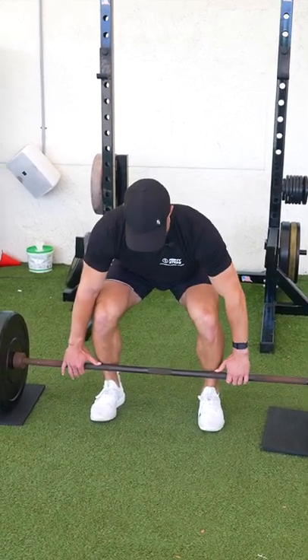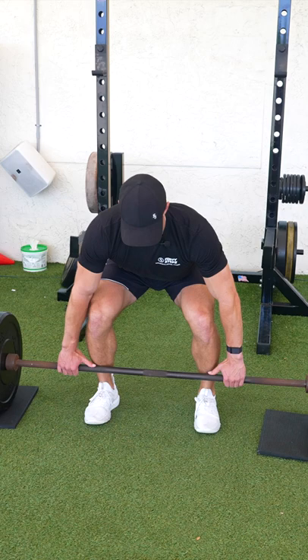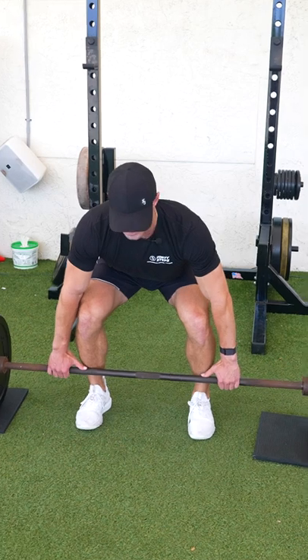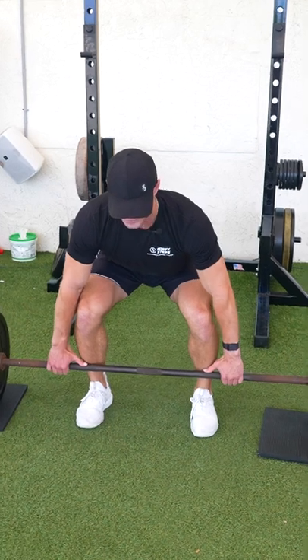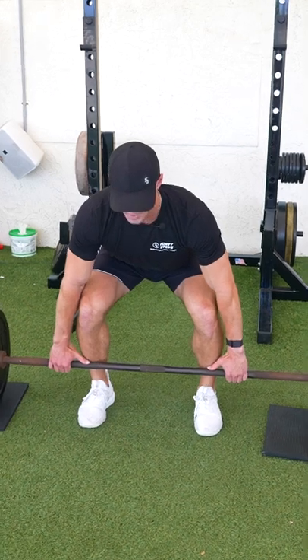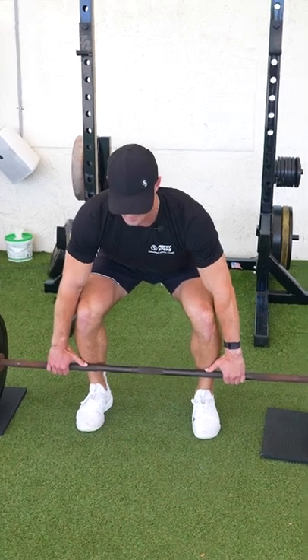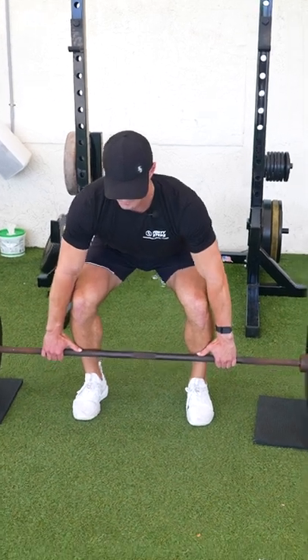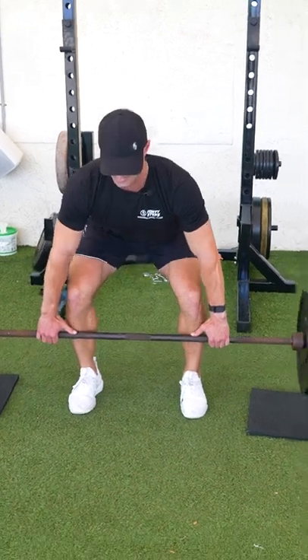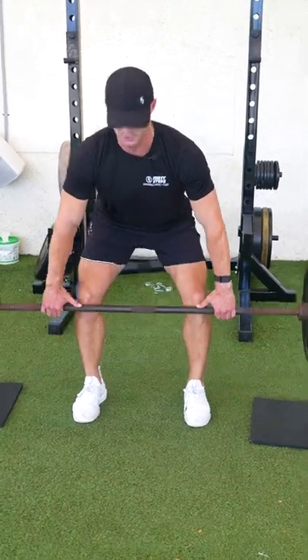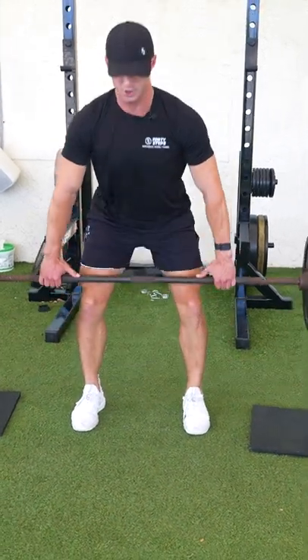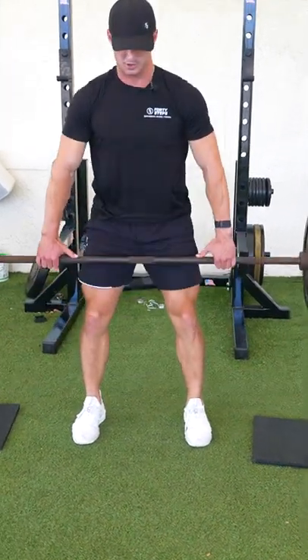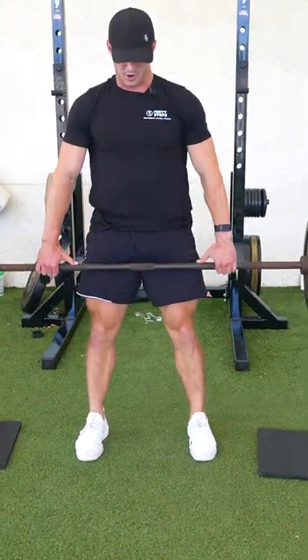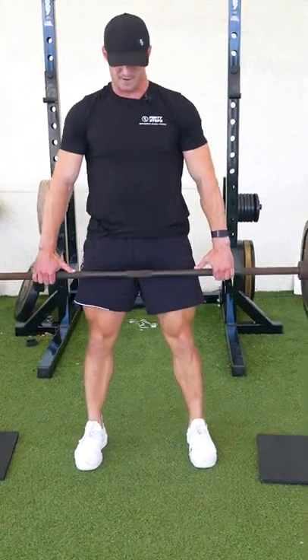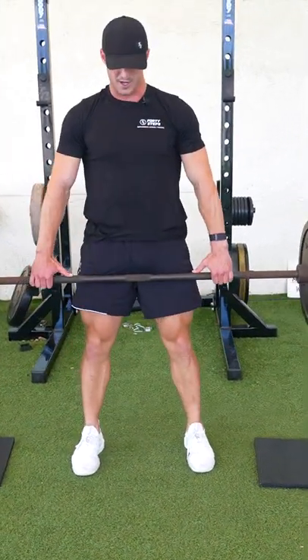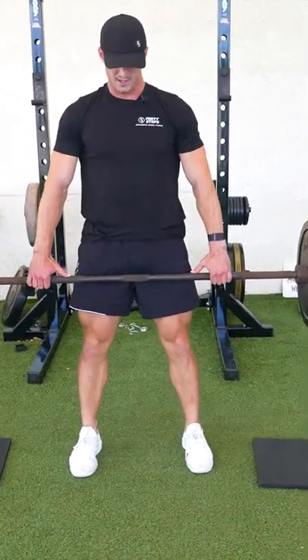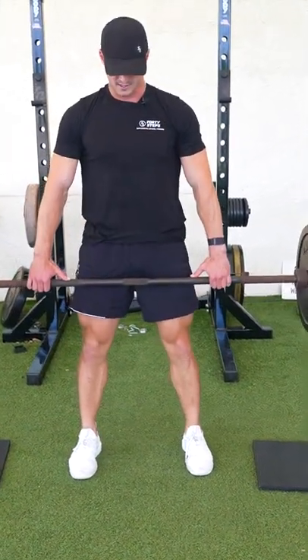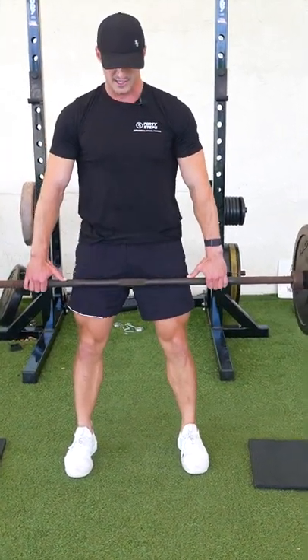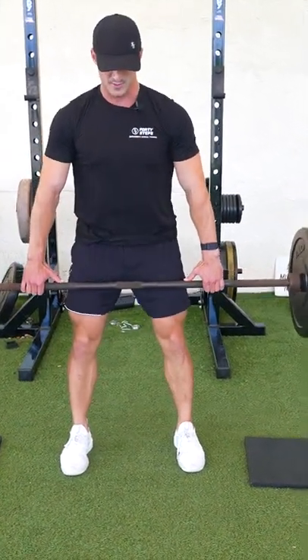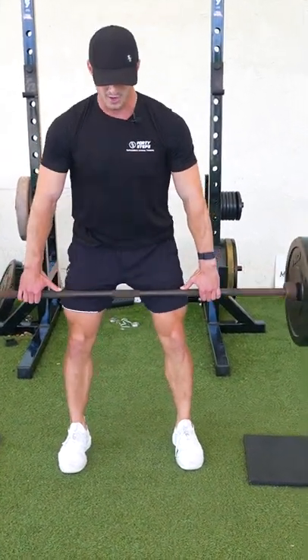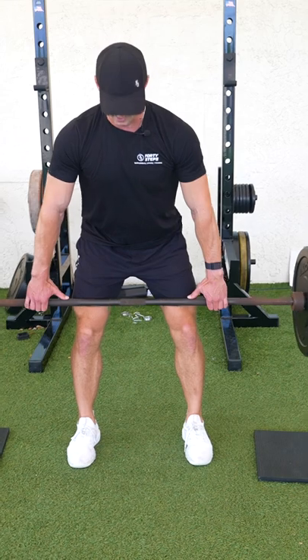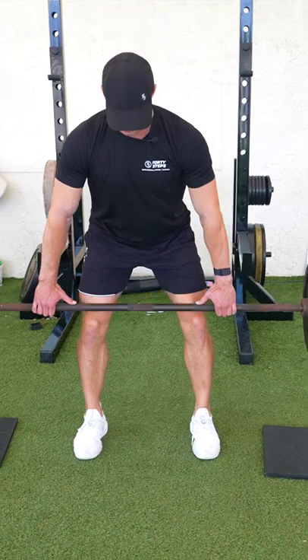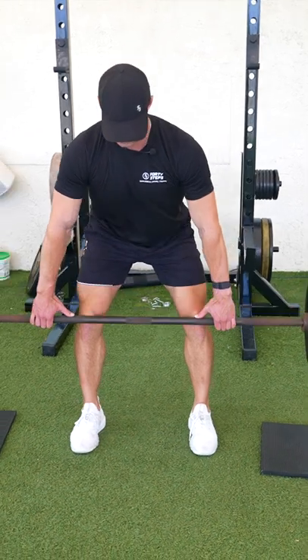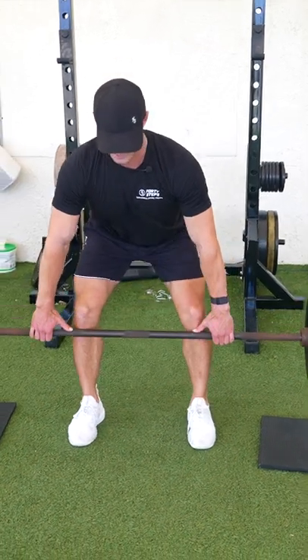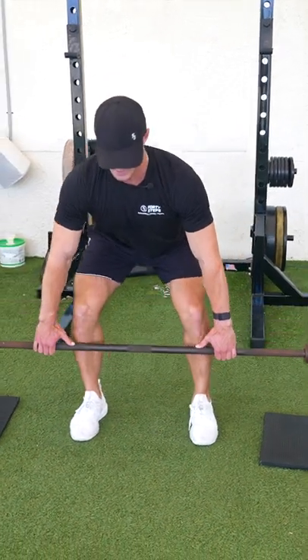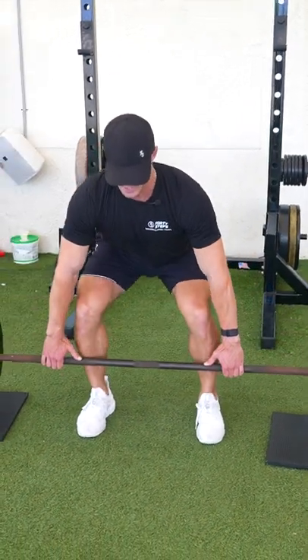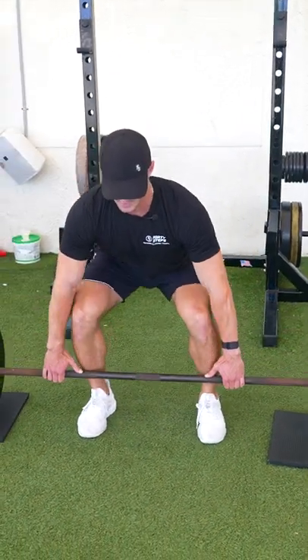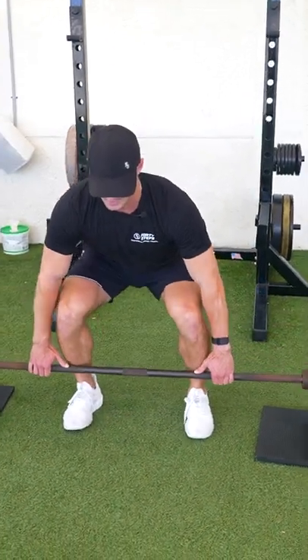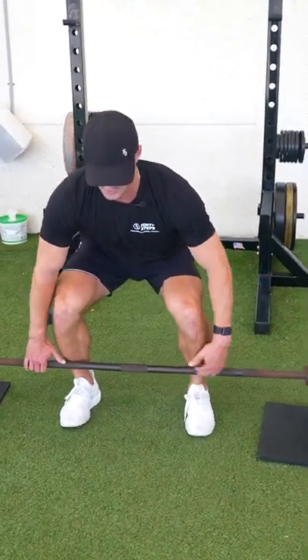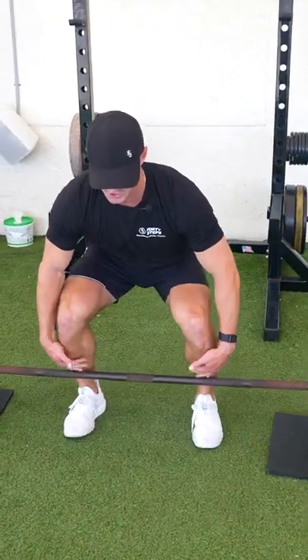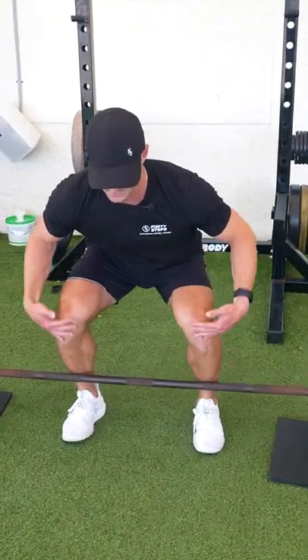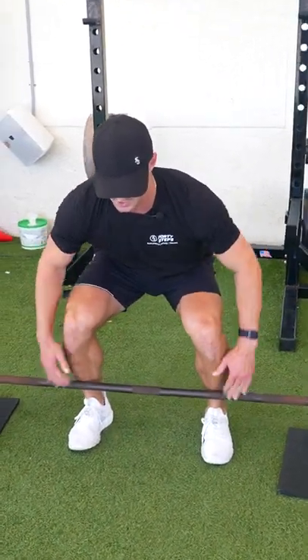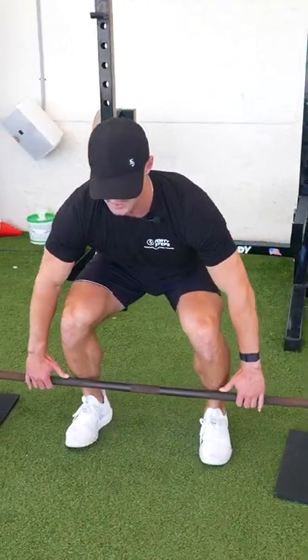As we come up we're just pushing through our midfoot and trying to keep the barbell as close to us as possible, almost scraping our shins.